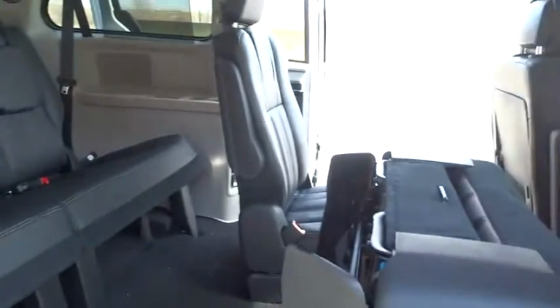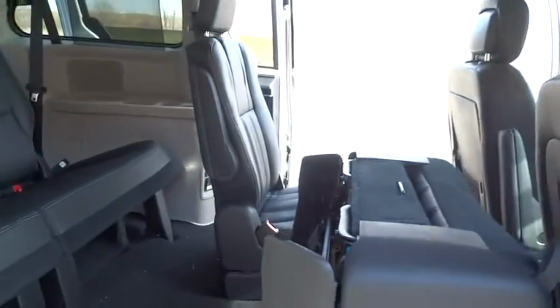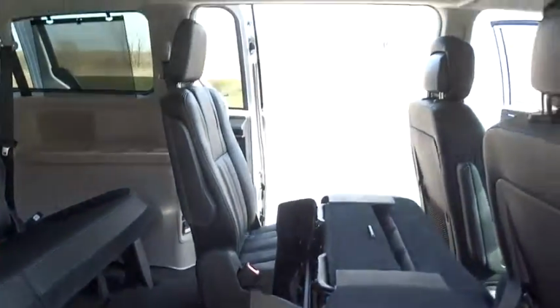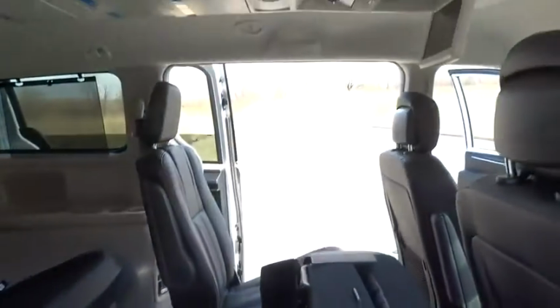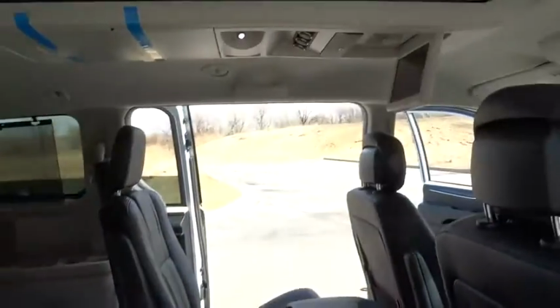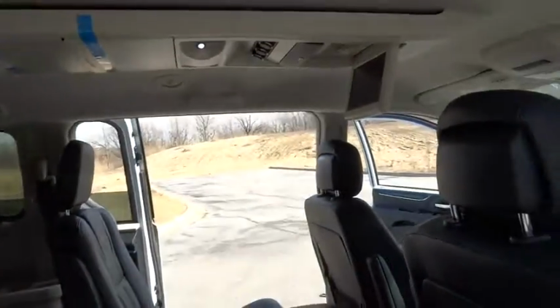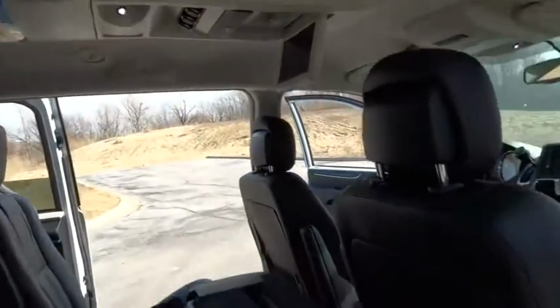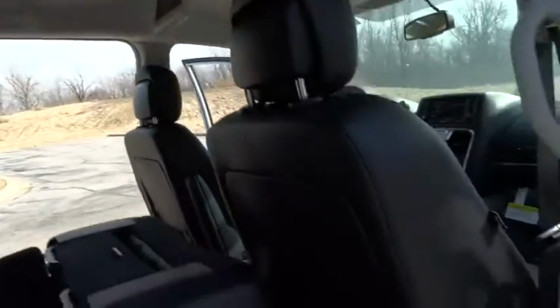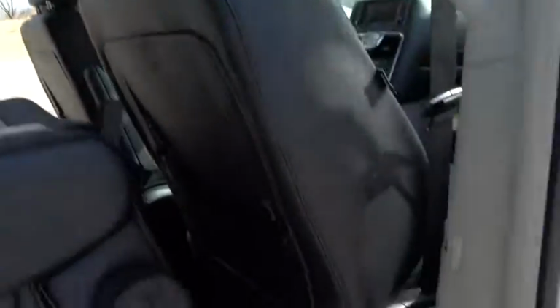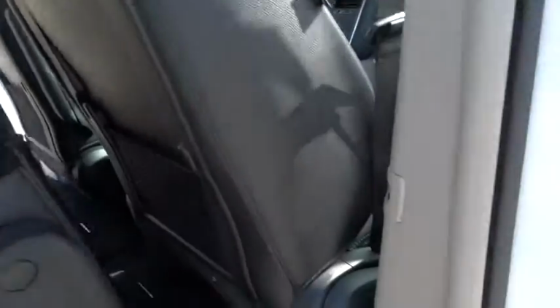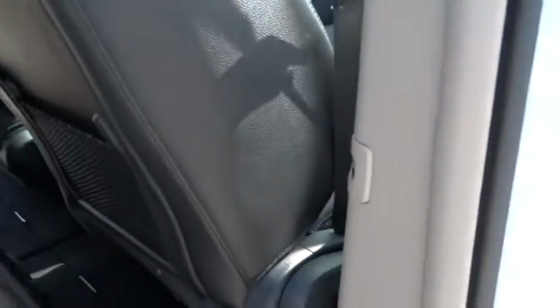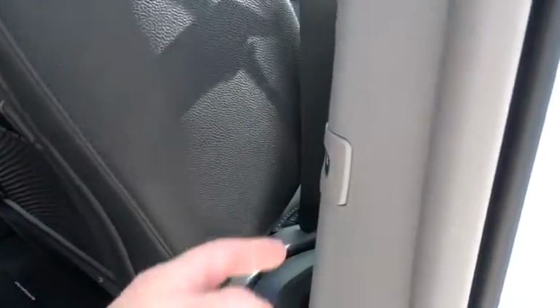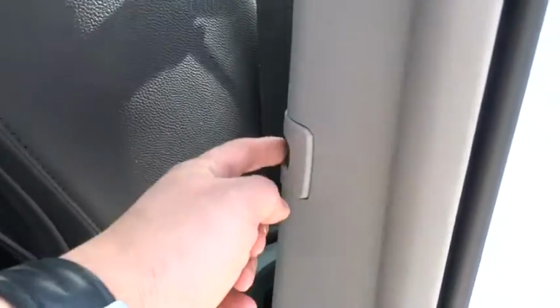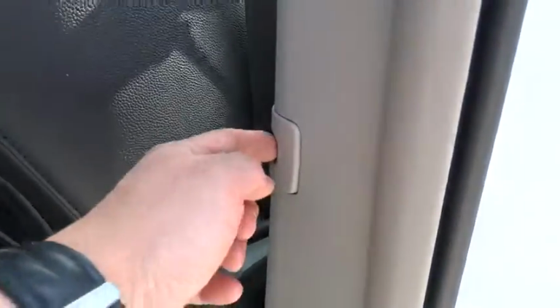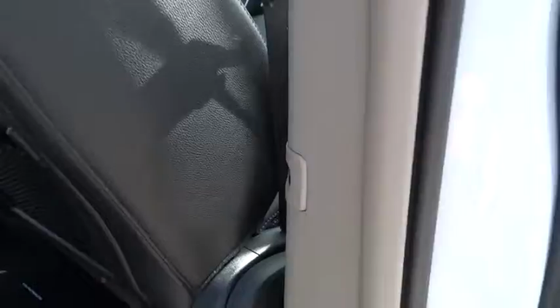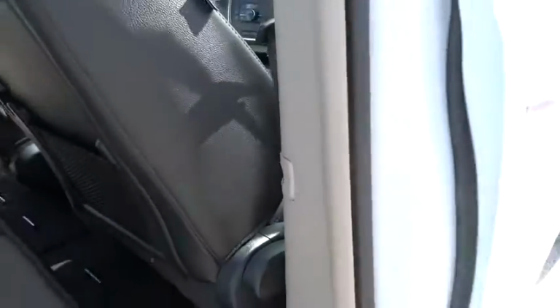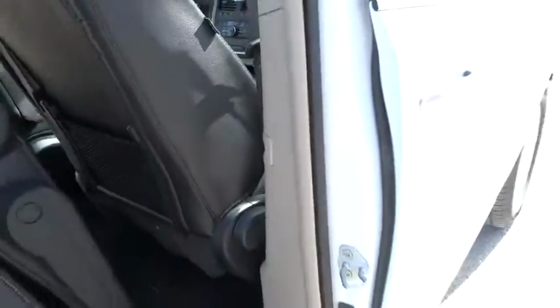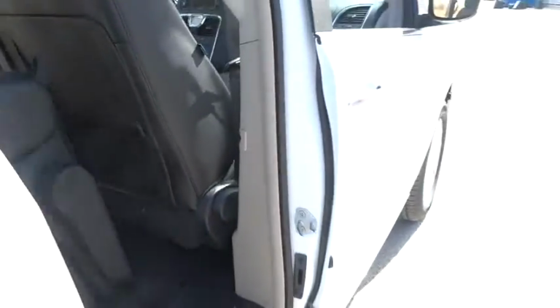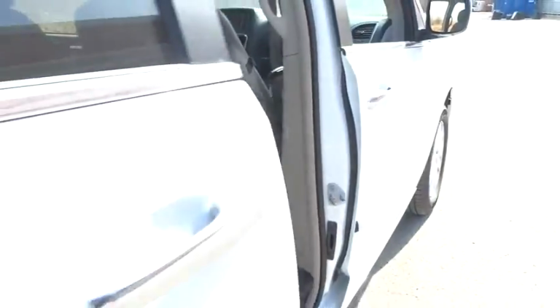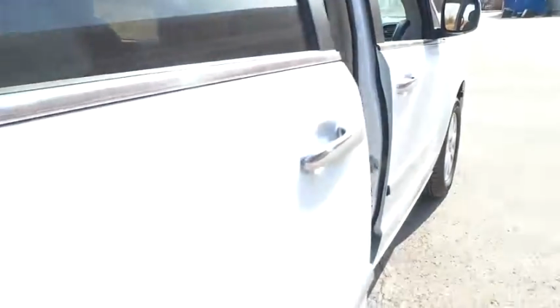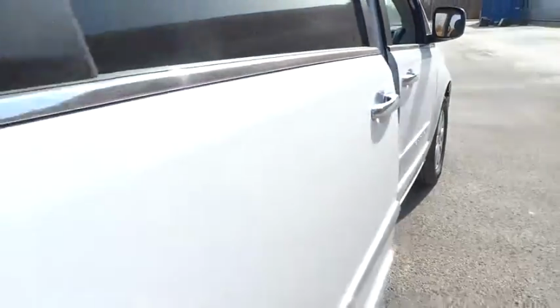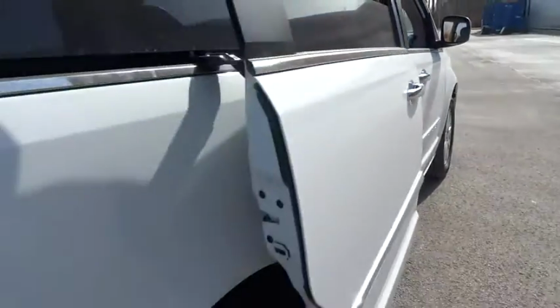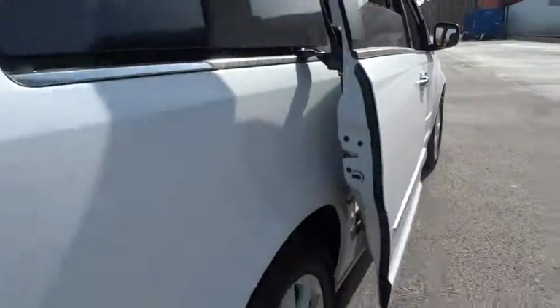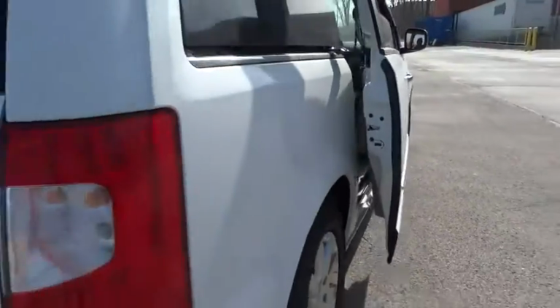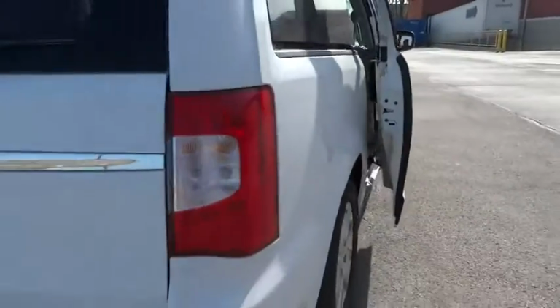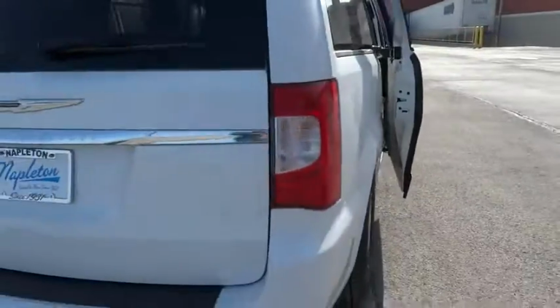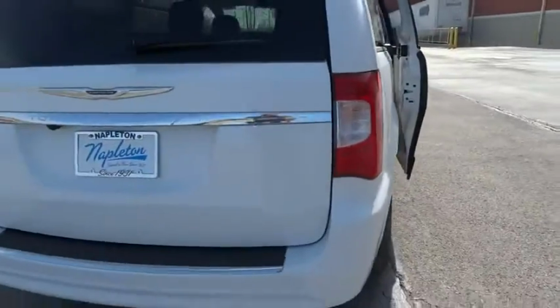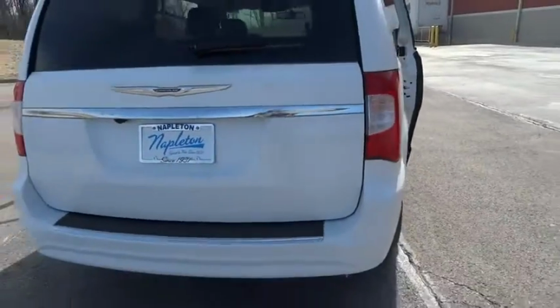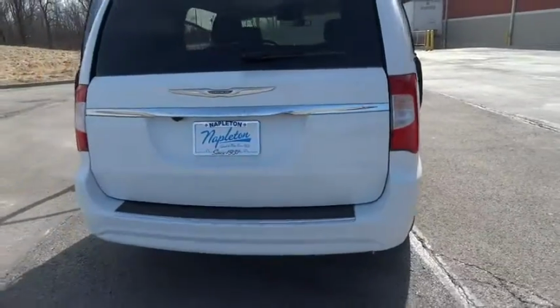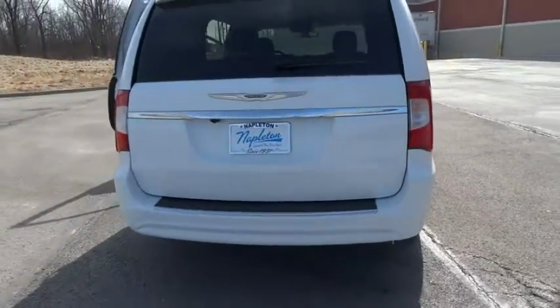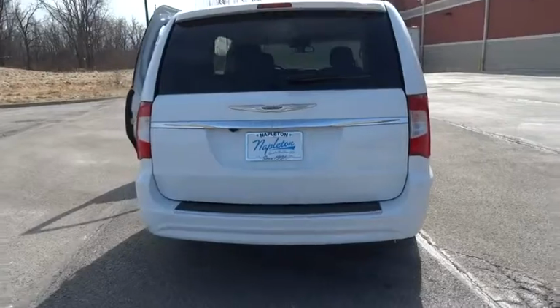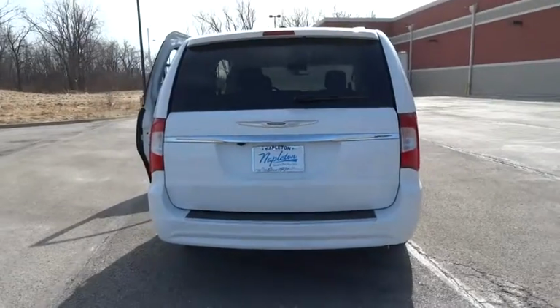Universal garage door opener, fog lights, heated front seats, CD player, electronic stability control, heated steering wheel, rear window defroster, power windows.